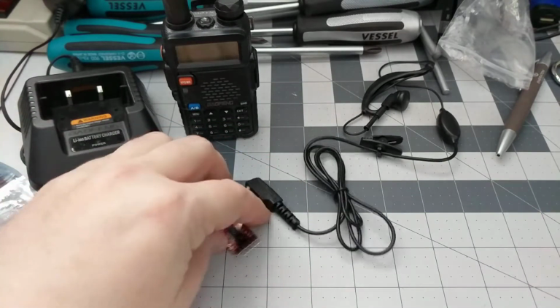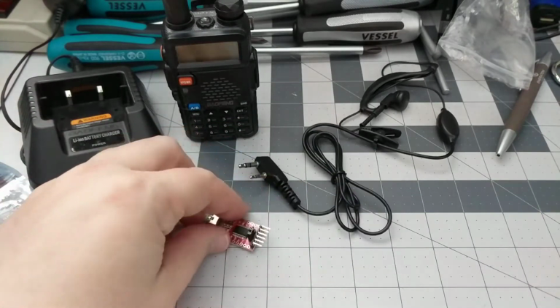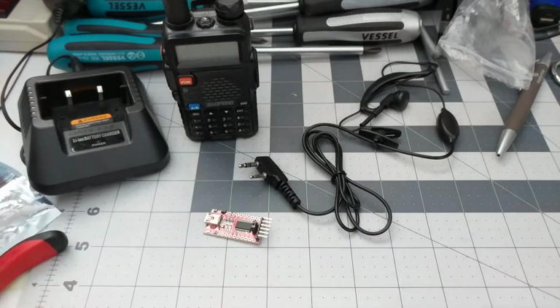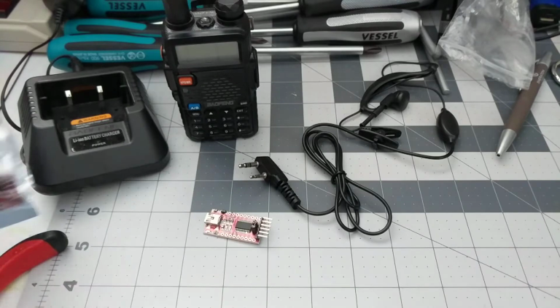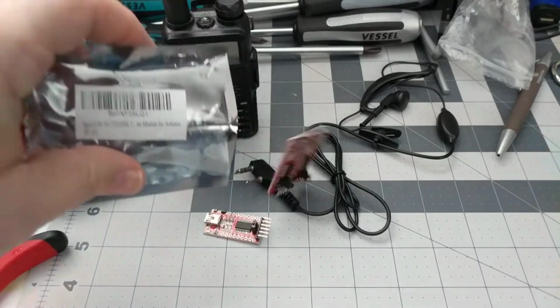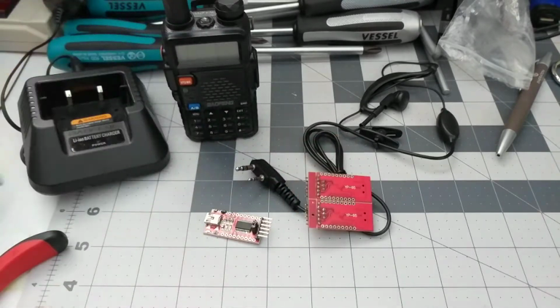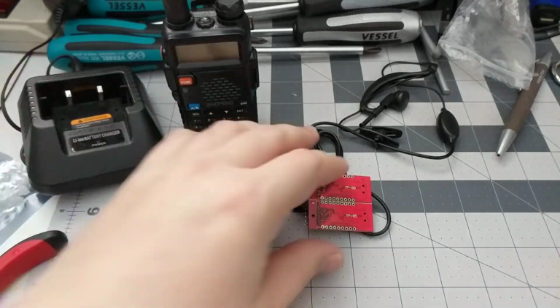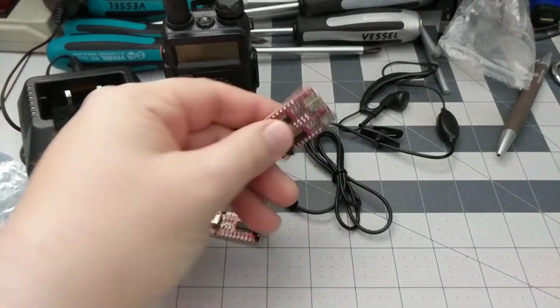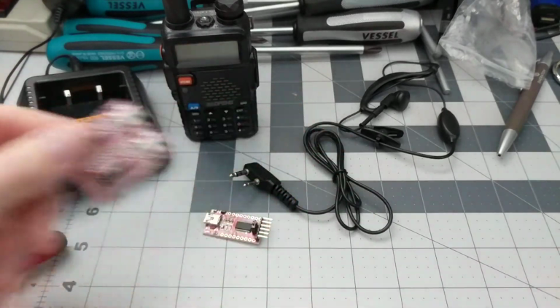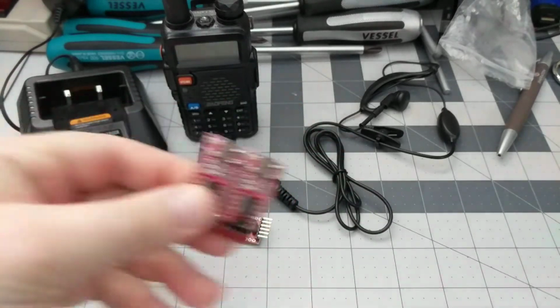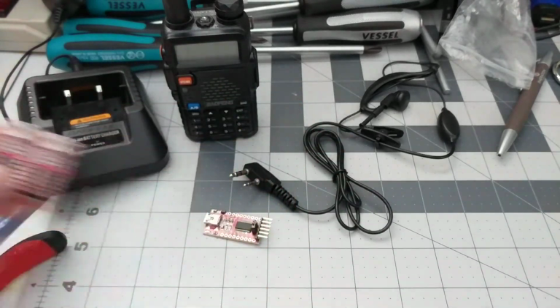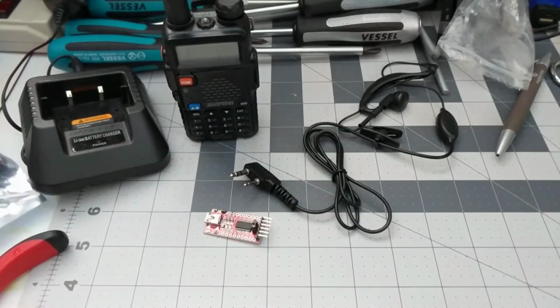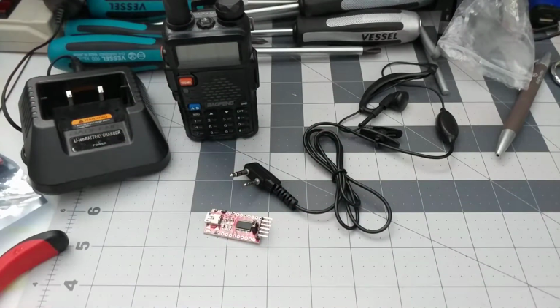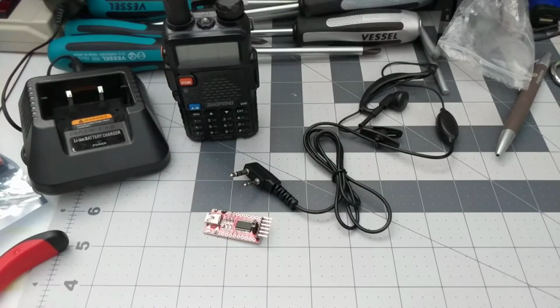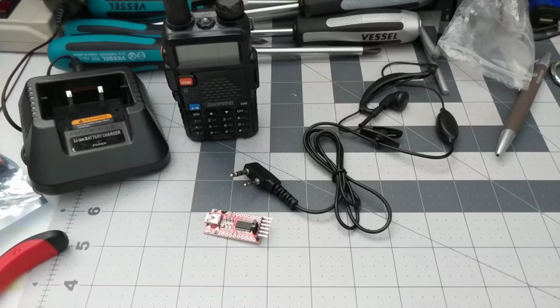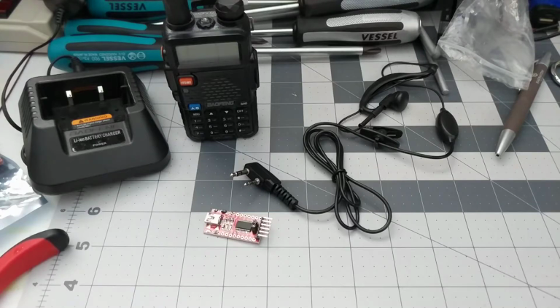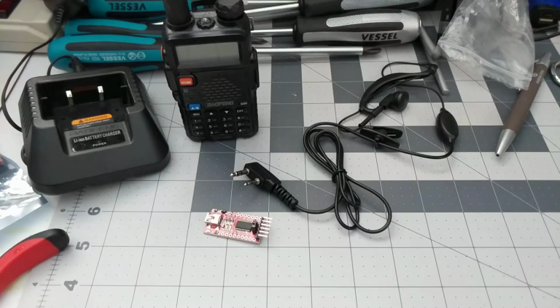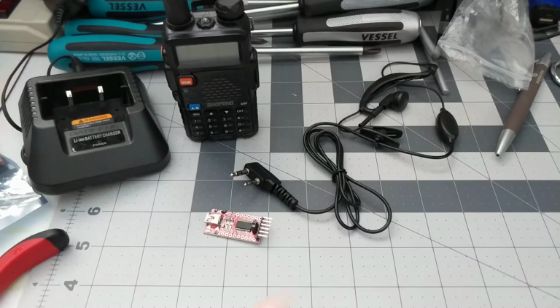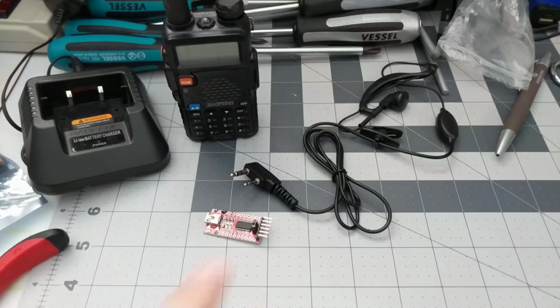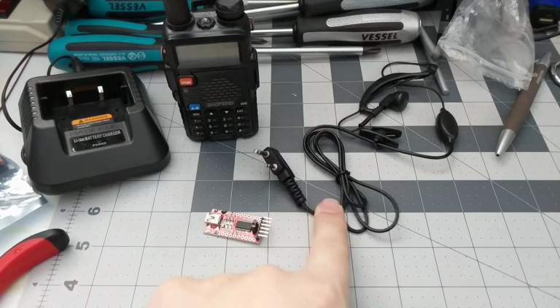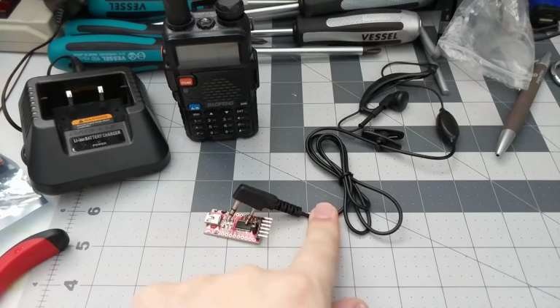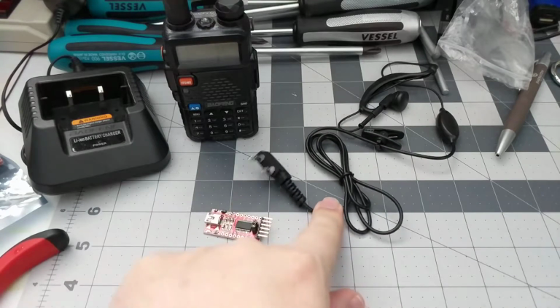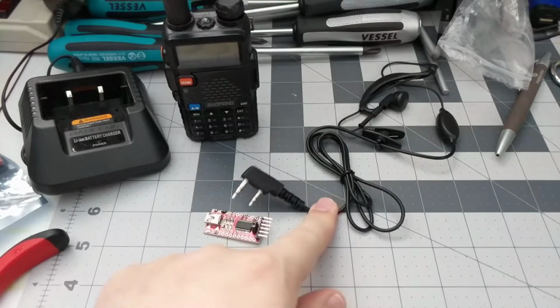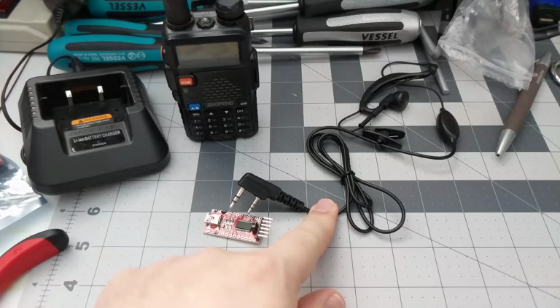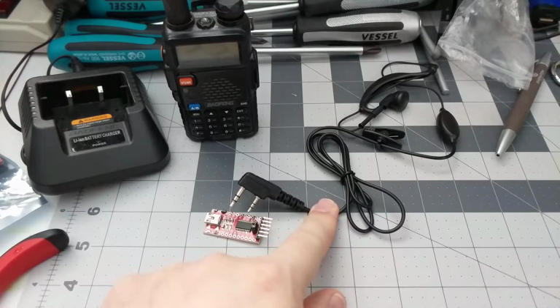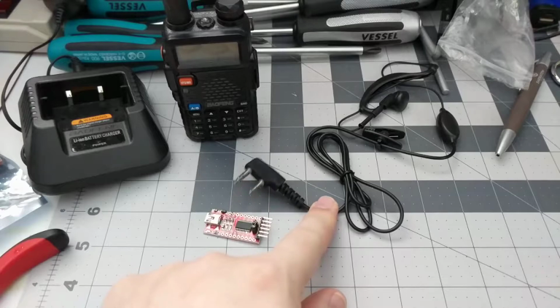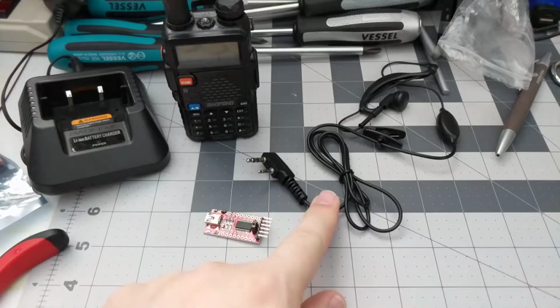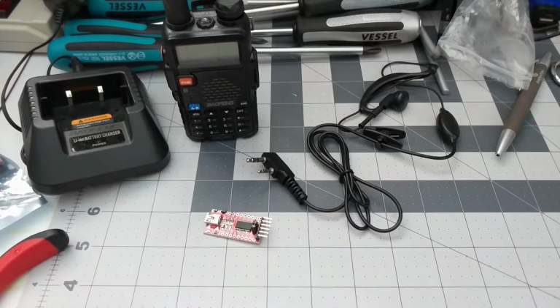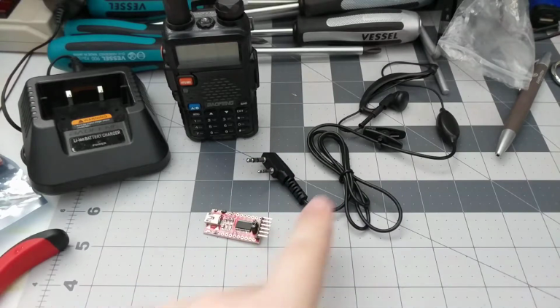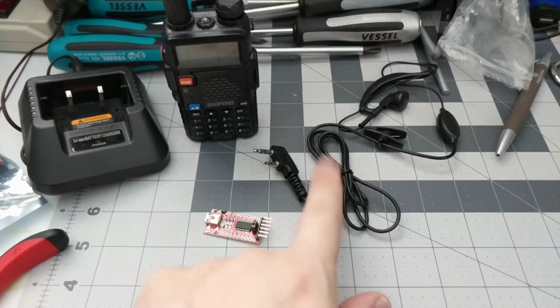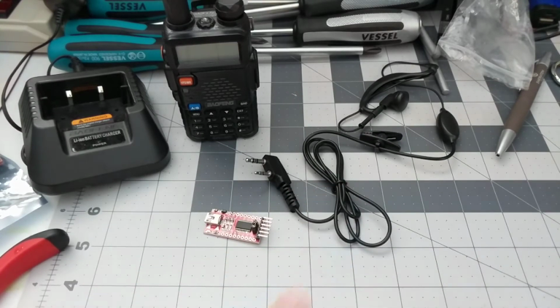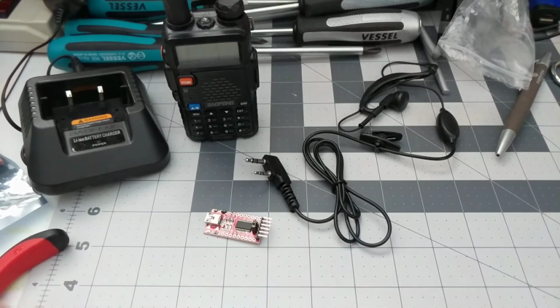You can get these pretty cheap — they come in packs from Amazon, whichever one you want. I'm not actually going to take this one apart in this video, but I'll show you how to do it. I want to keep at least one of these.